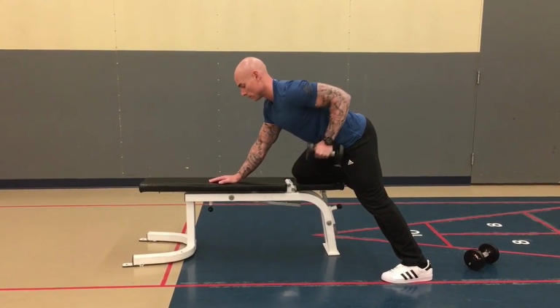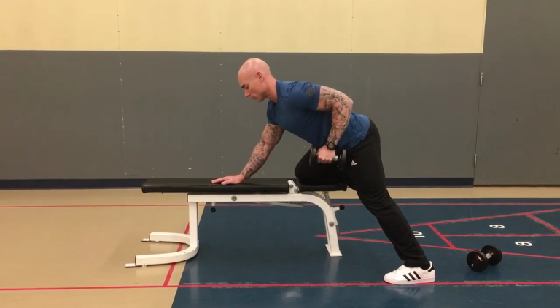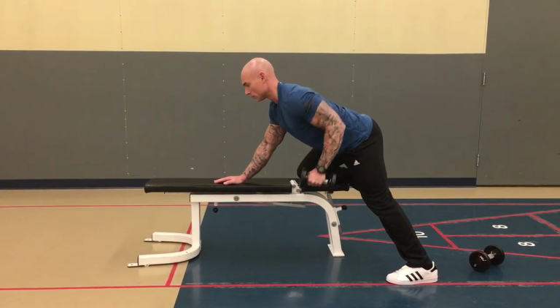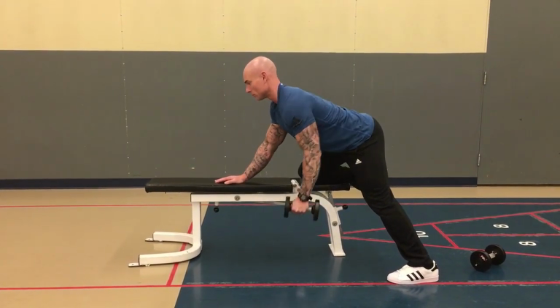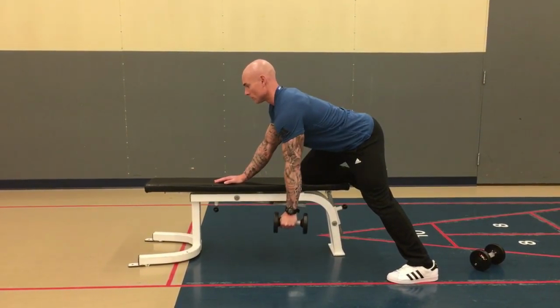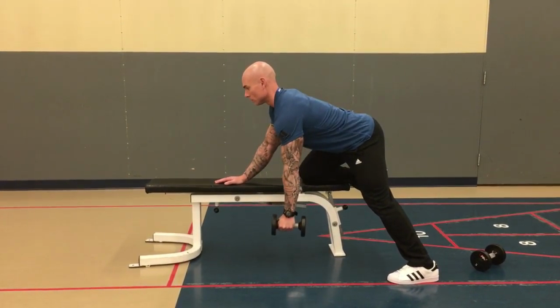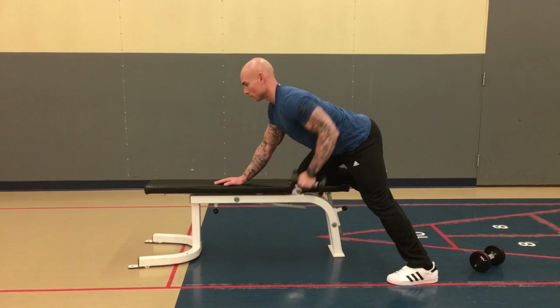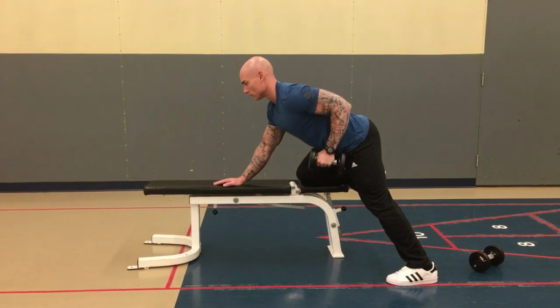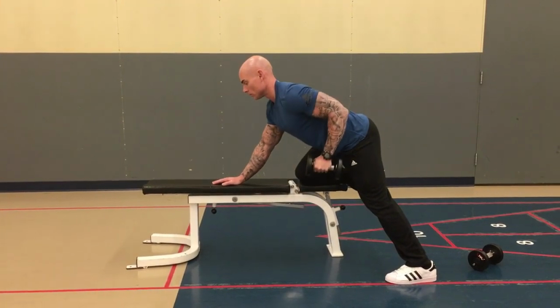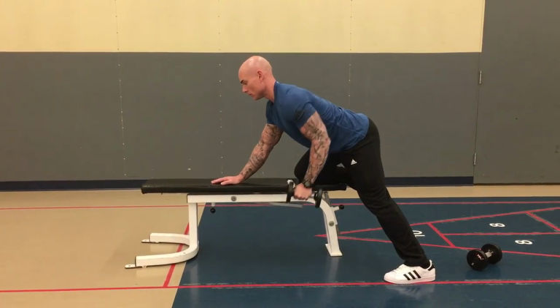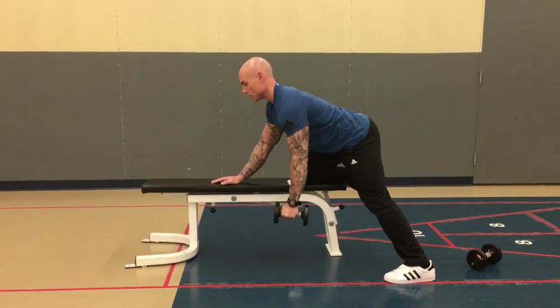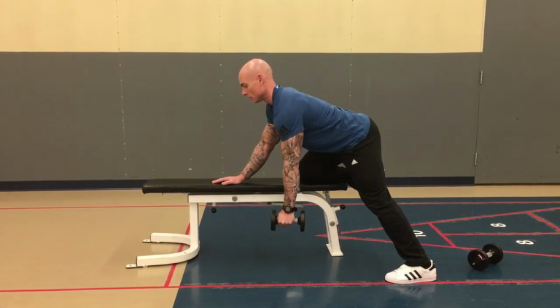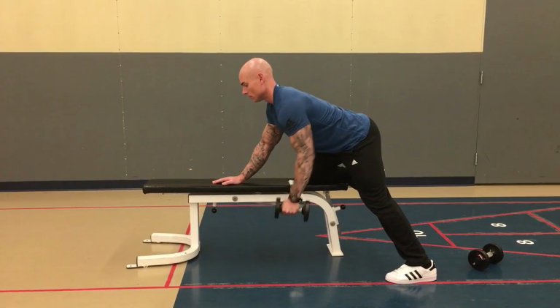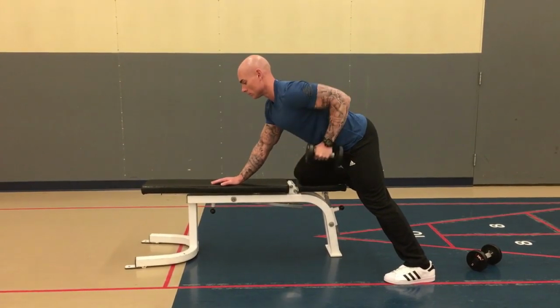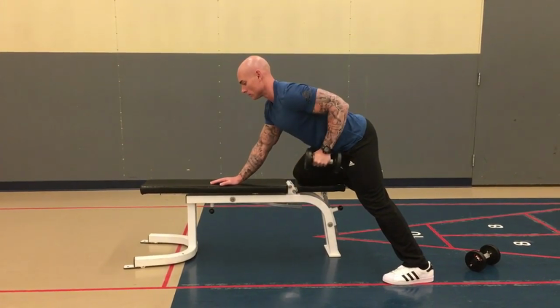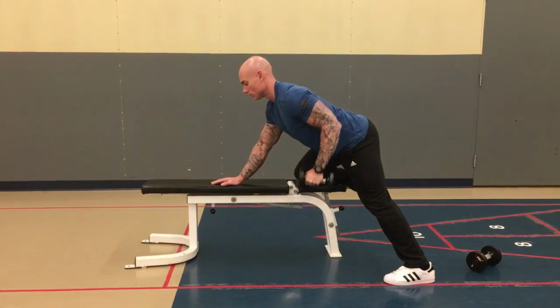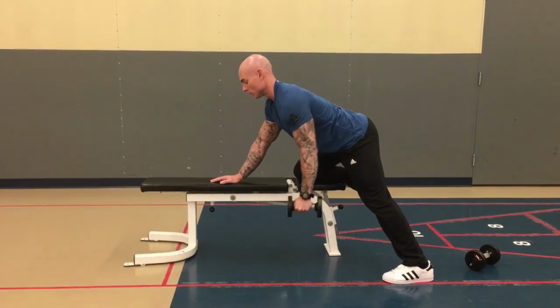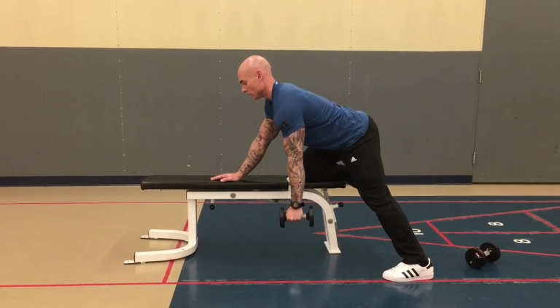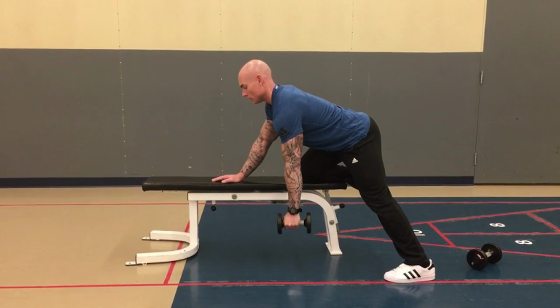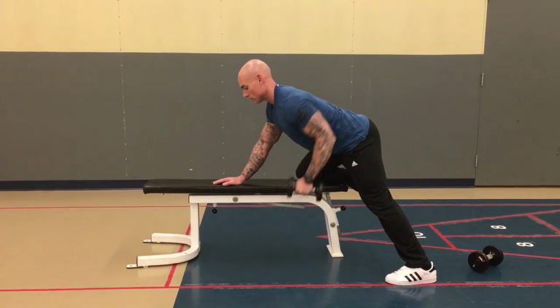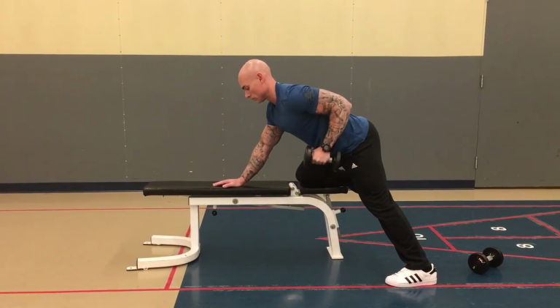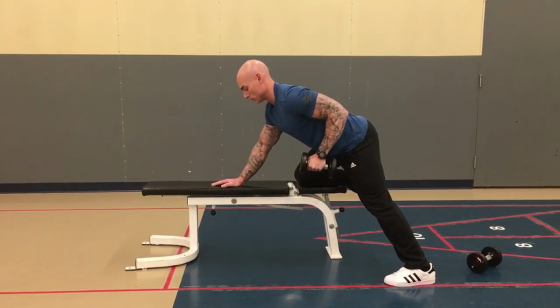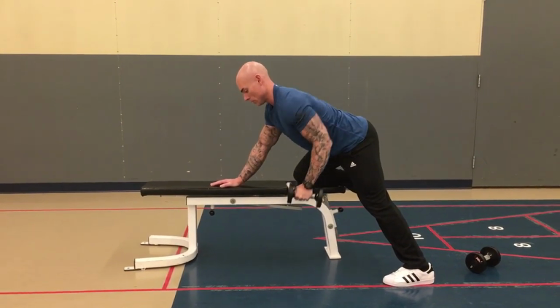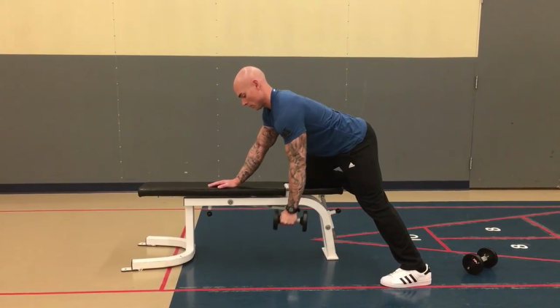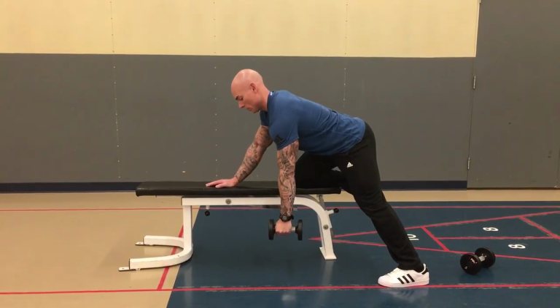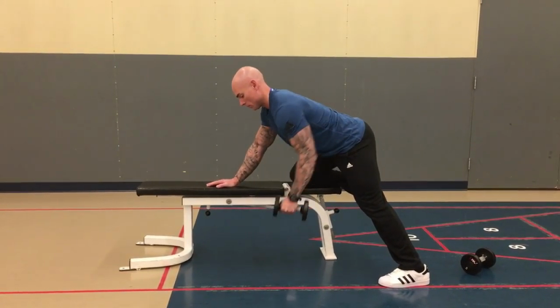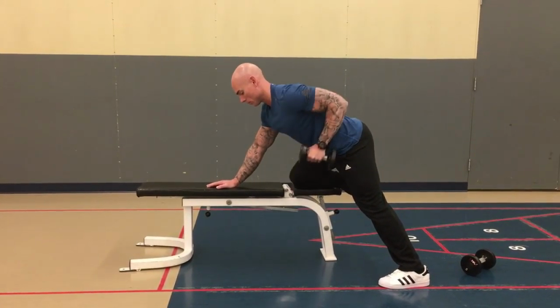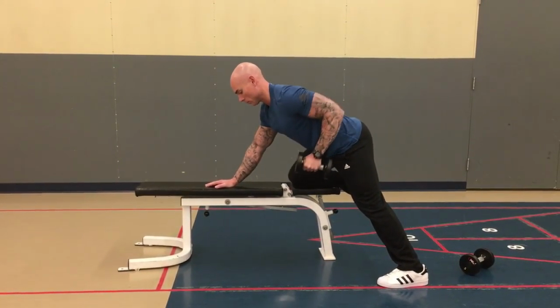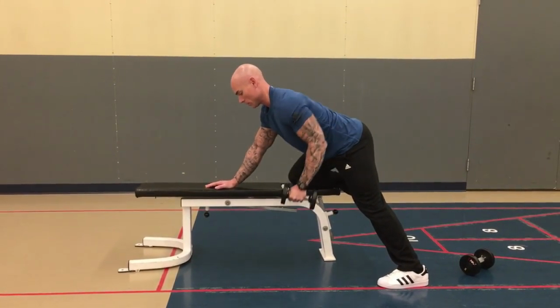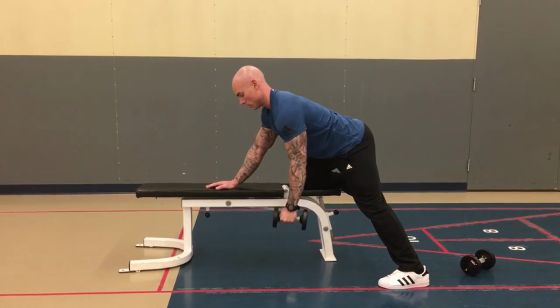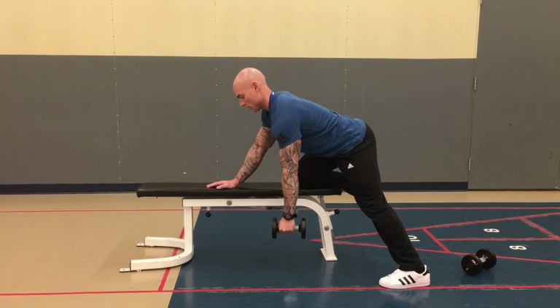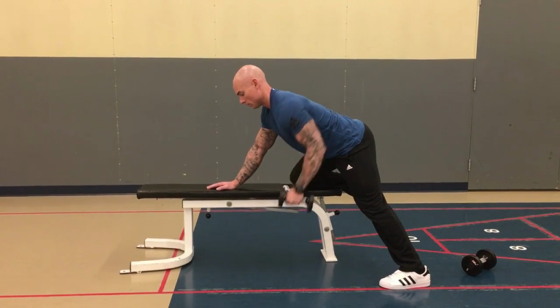You want to keep a flat neutral back and support with the other arm. Make sure you're pulling with the lats and not the biceps. Notice how you're pulling with the elbow, and there's a 90-degree angle at most at the elbow.